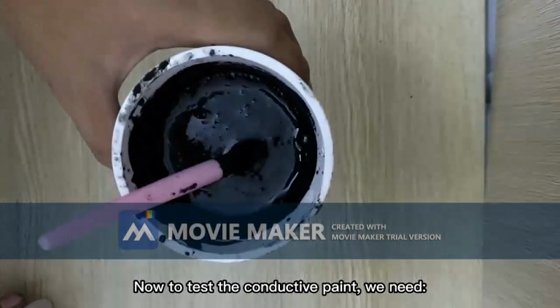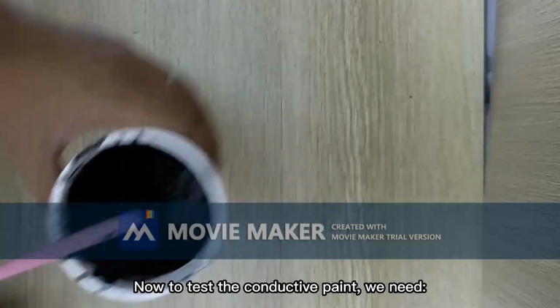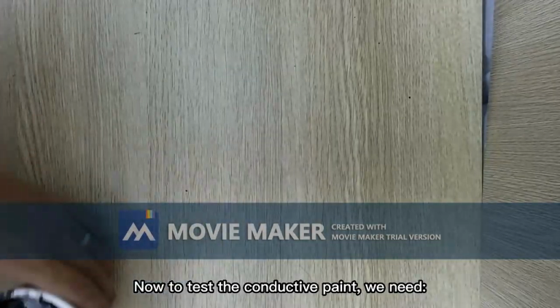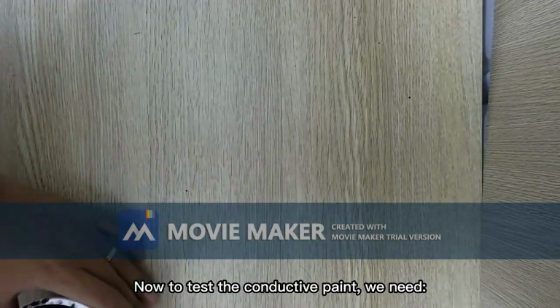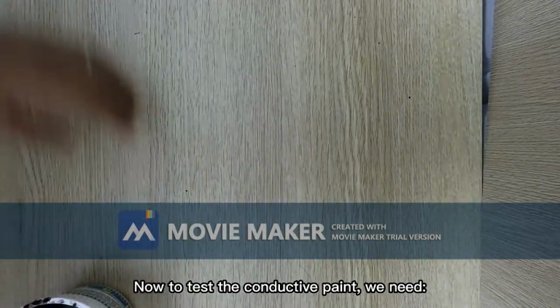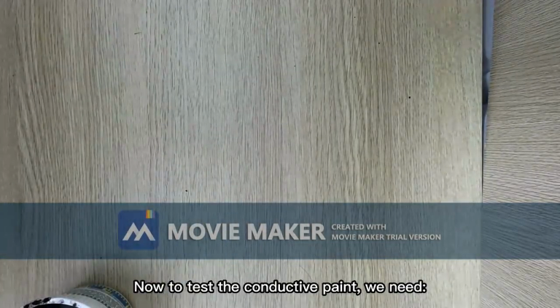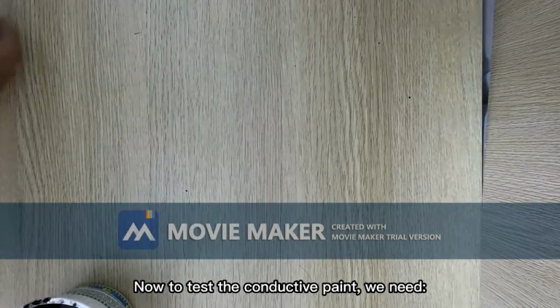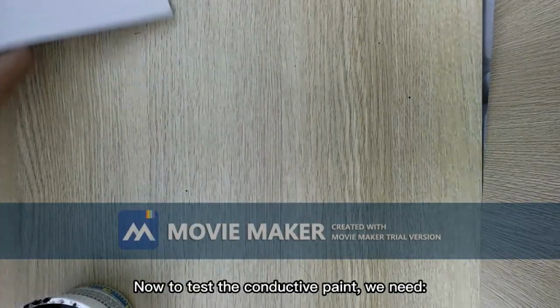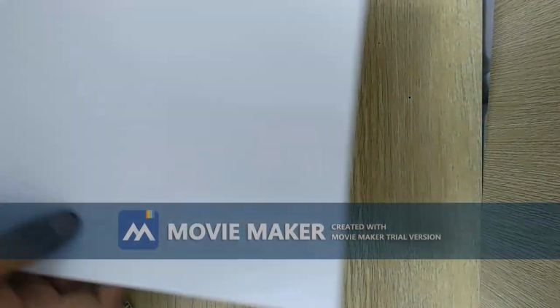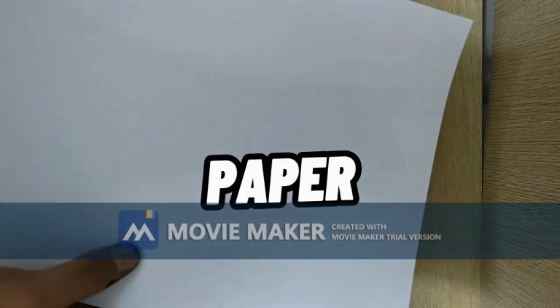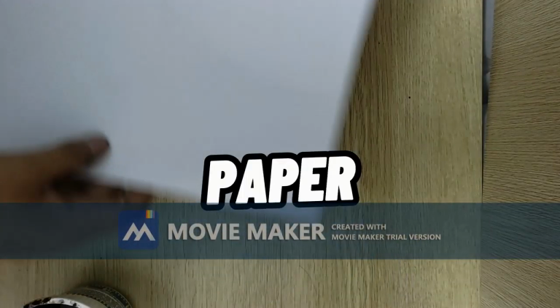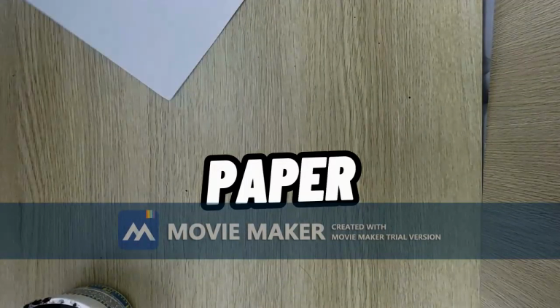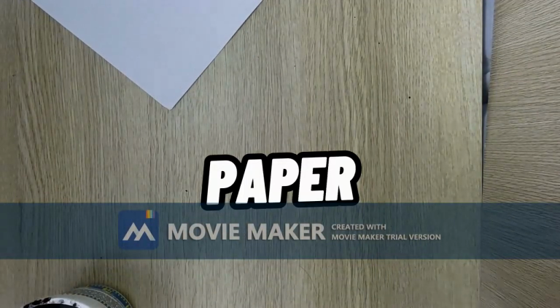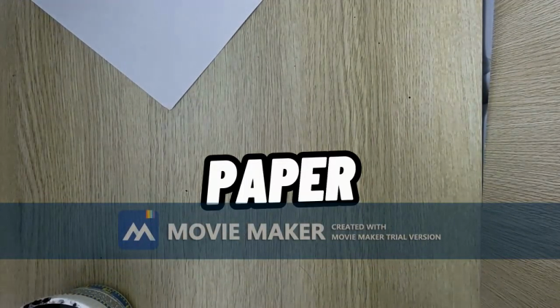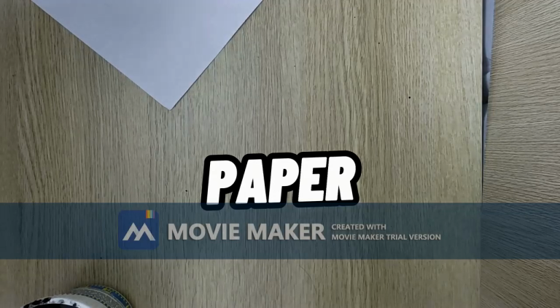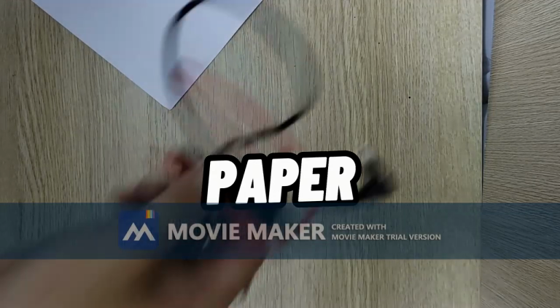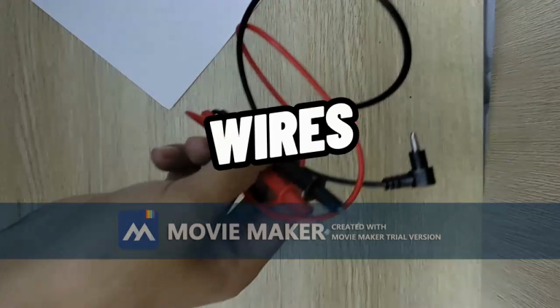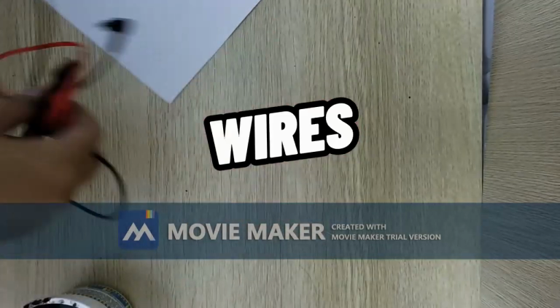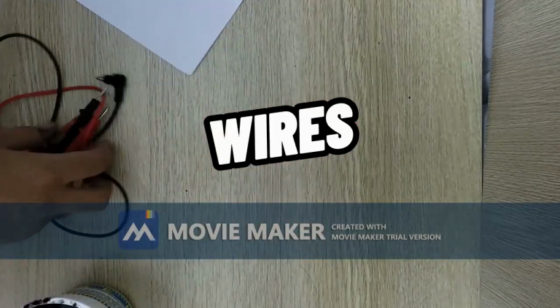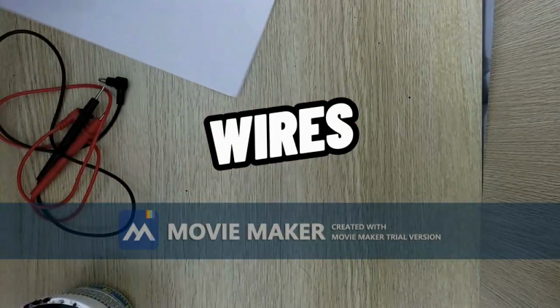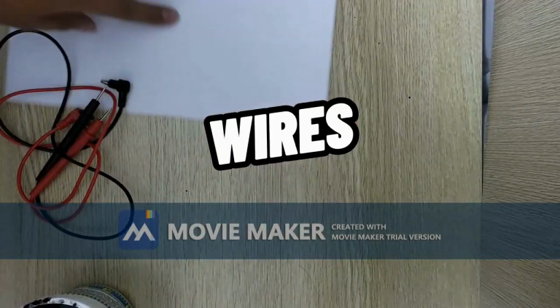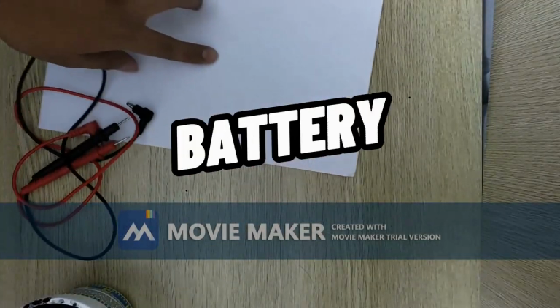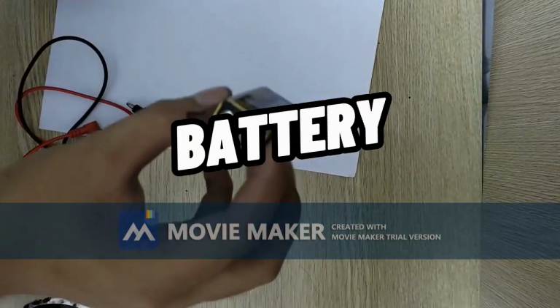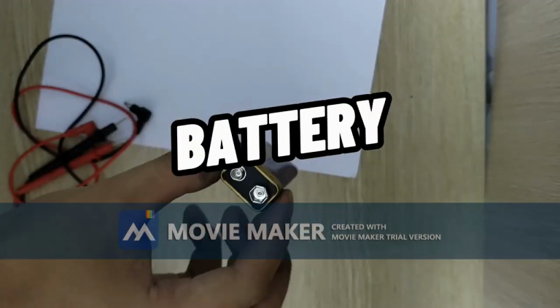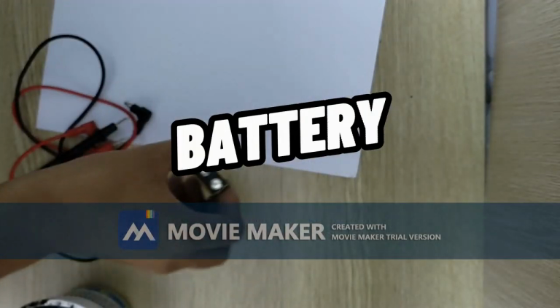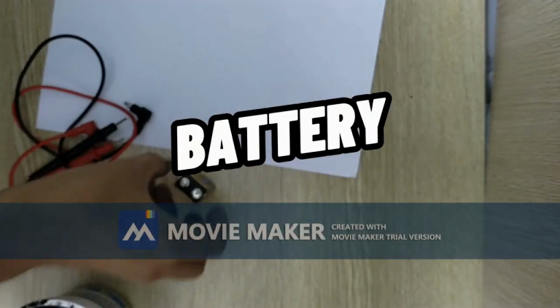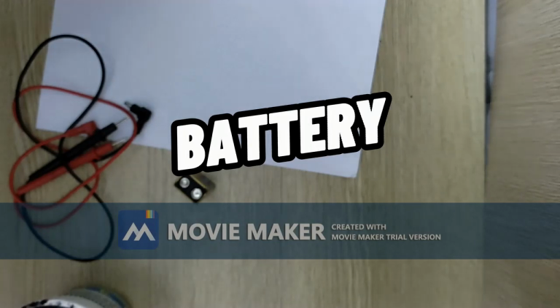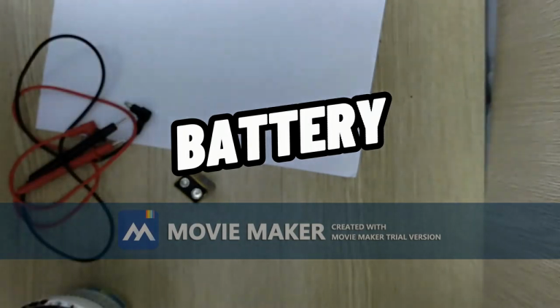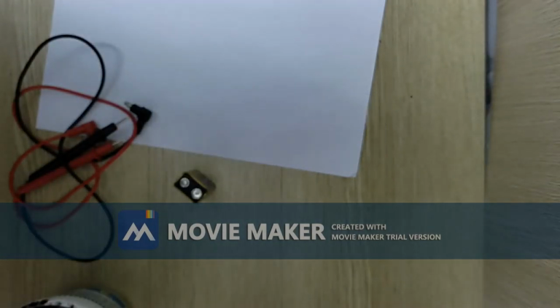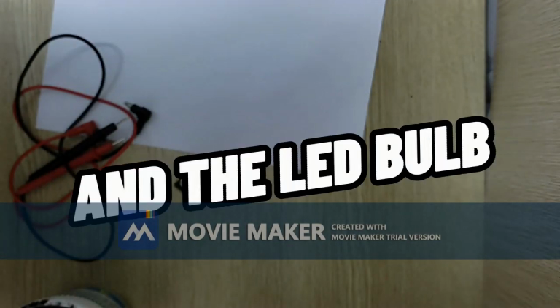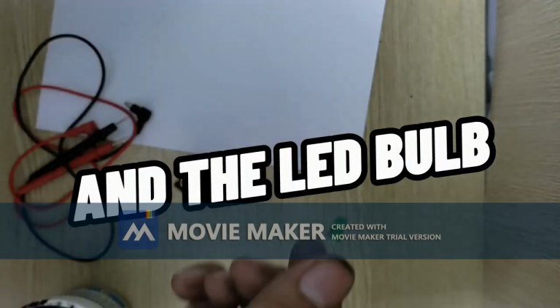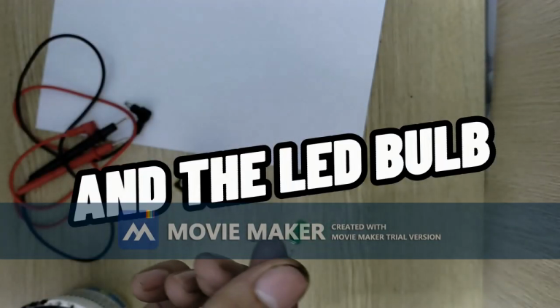Now to test the conductive paint, we need paper, wires, a battery, and an LED bulb.